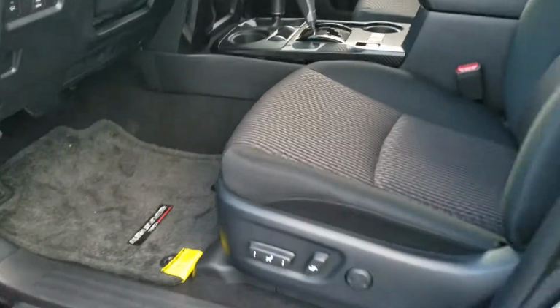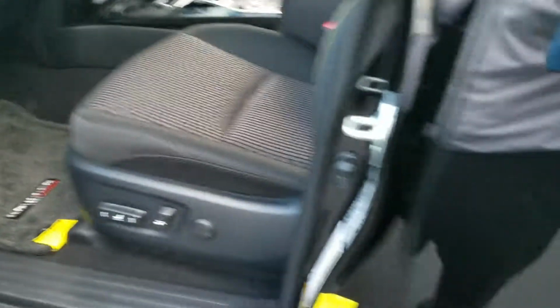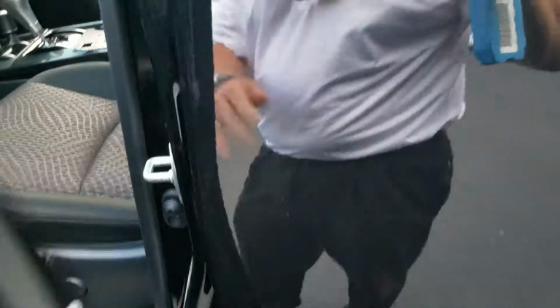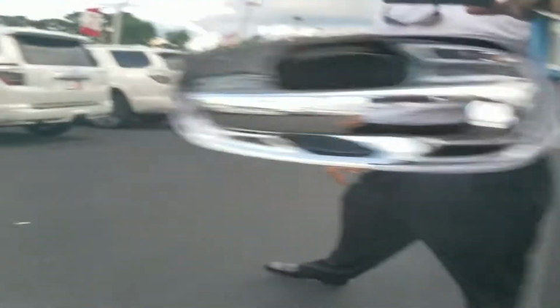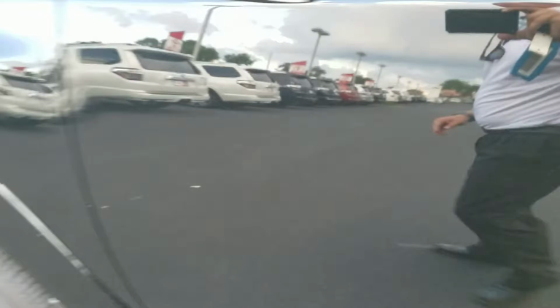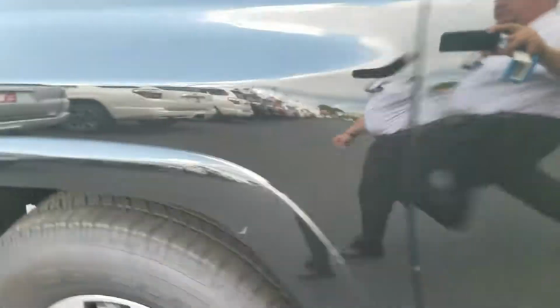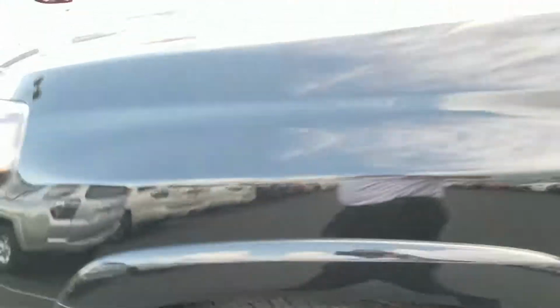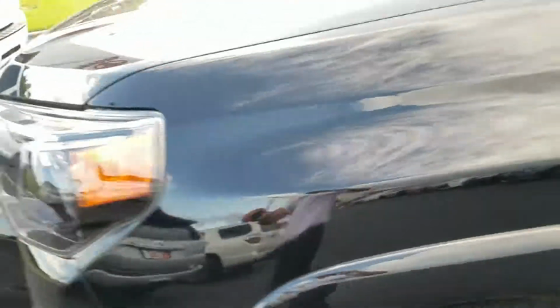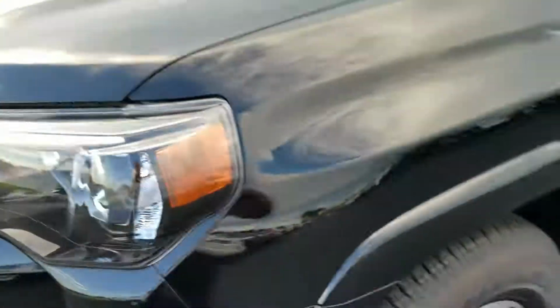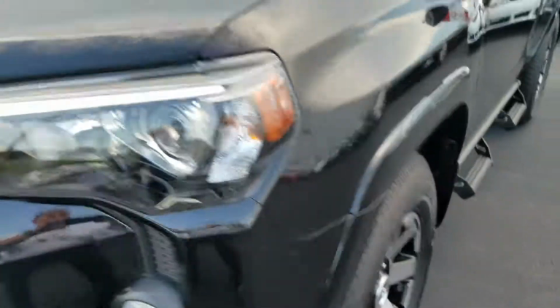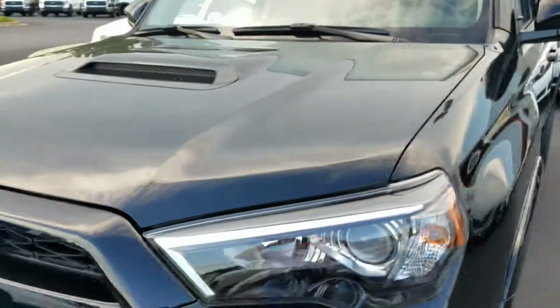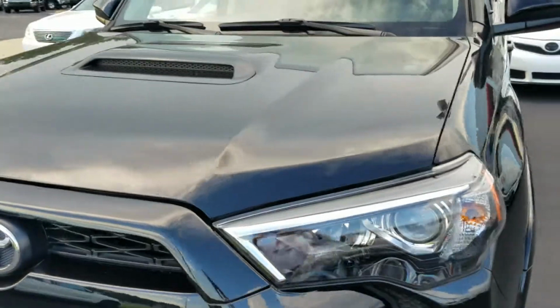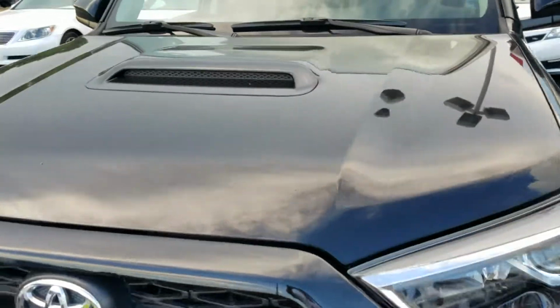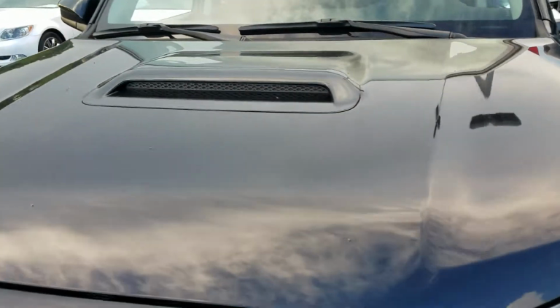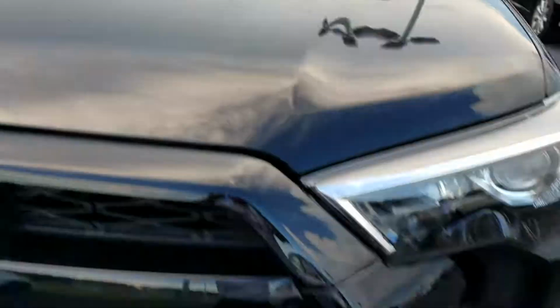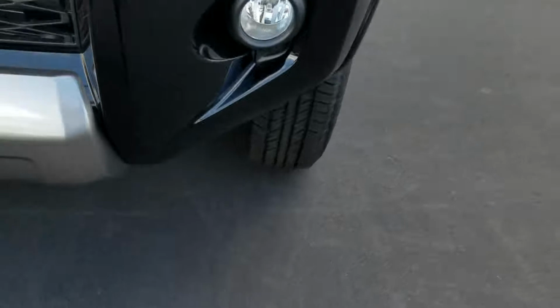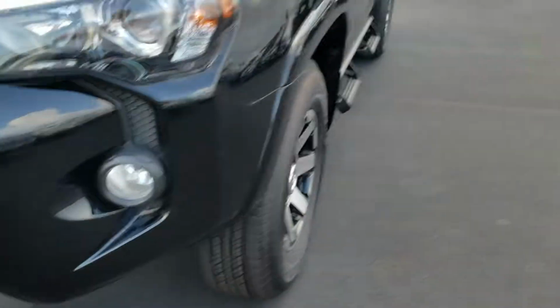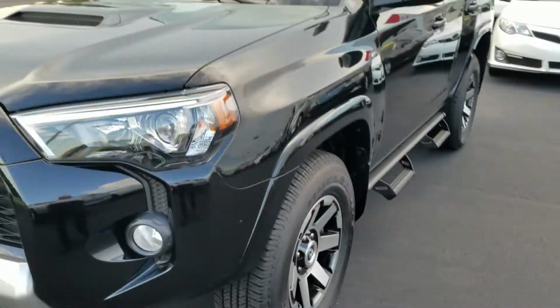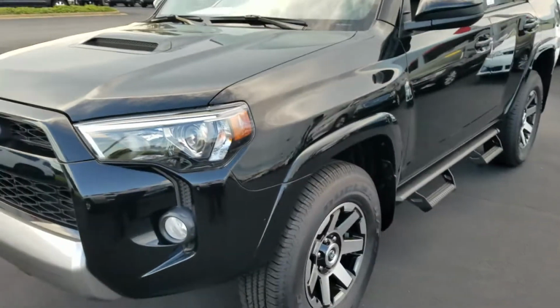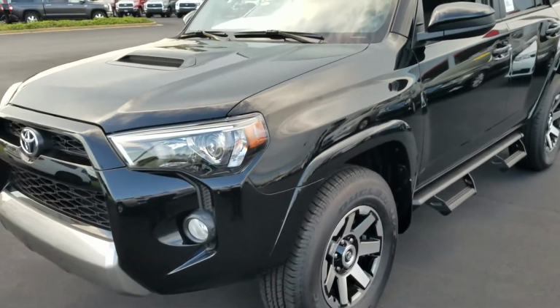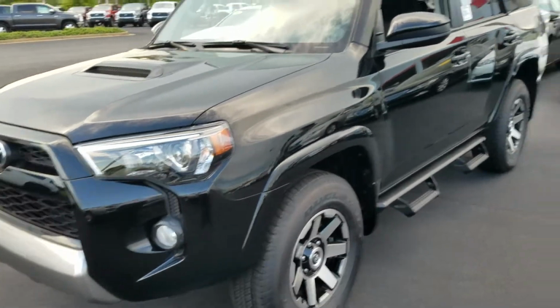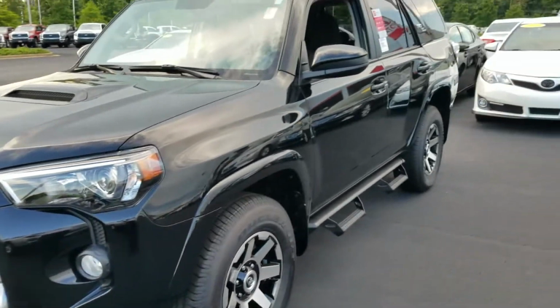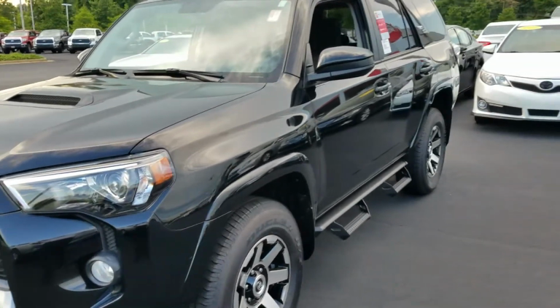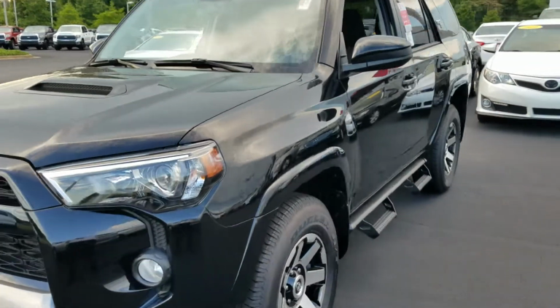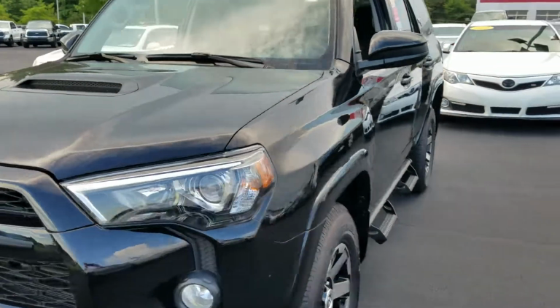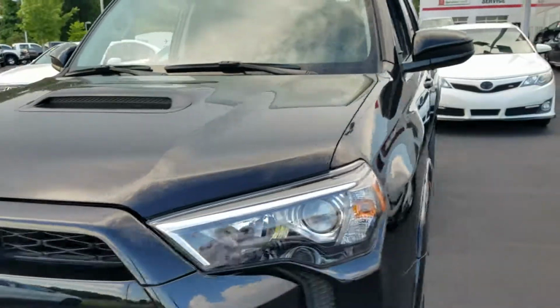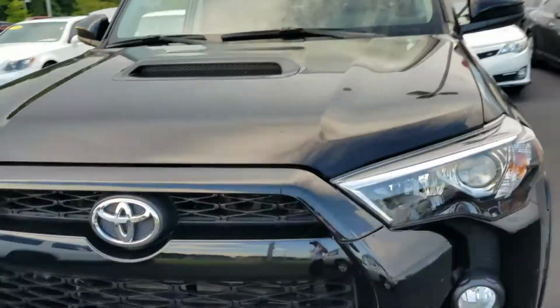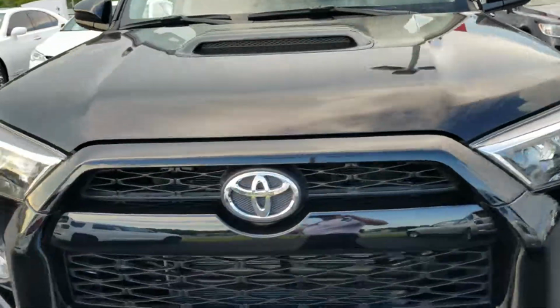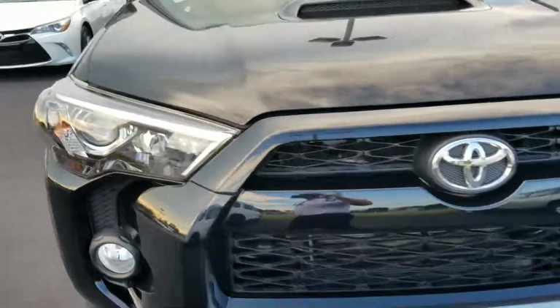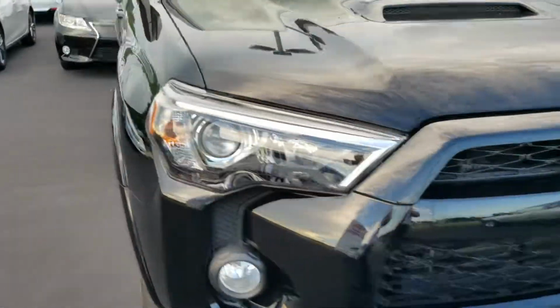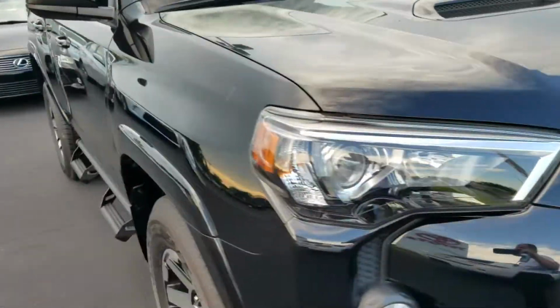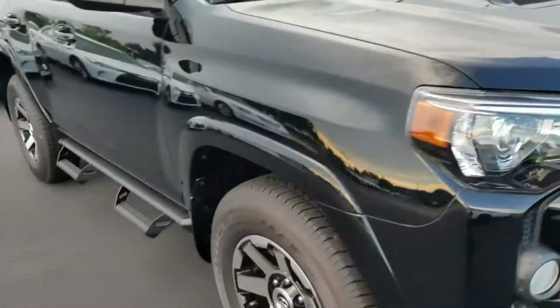This particular one is midnight black. Also in the TRD you're going to get the hood scoop. Just a fantastic looking SUV and the off-road capability in this thing is amazing — you can pretty much go anywhere.